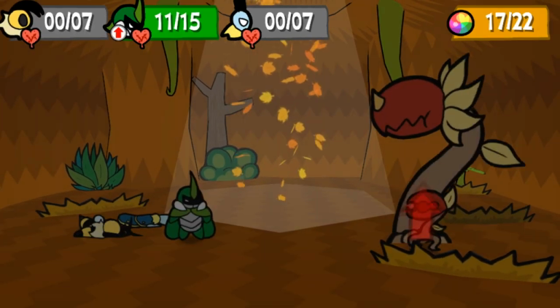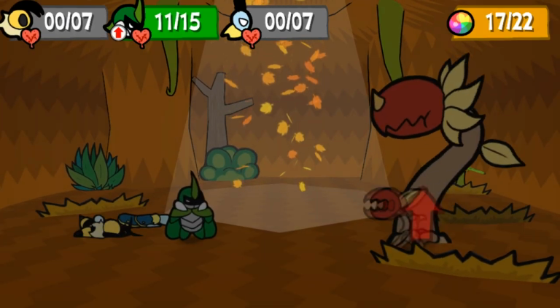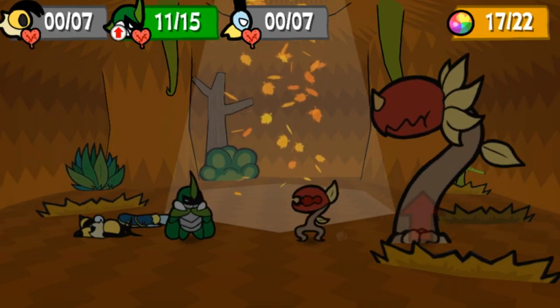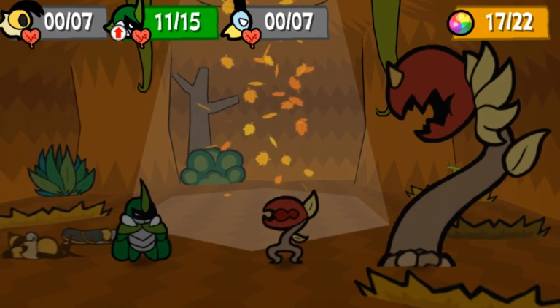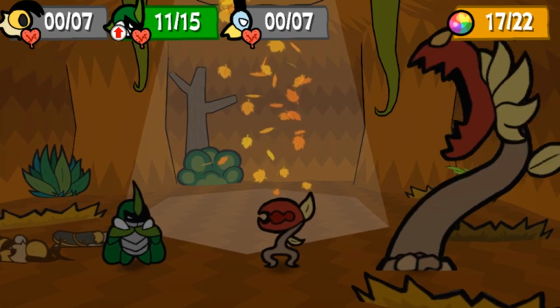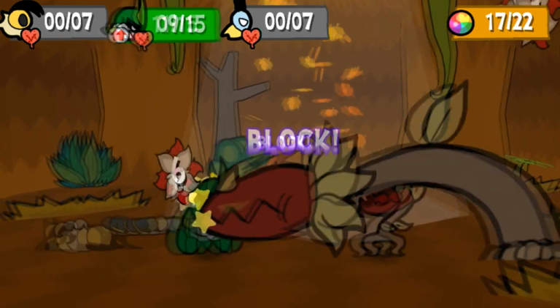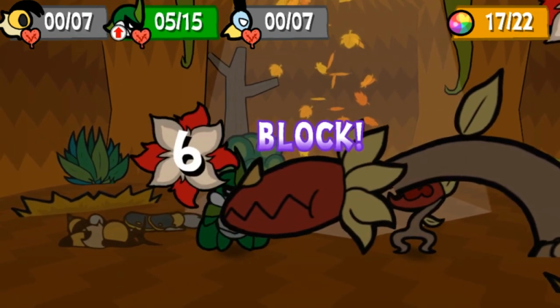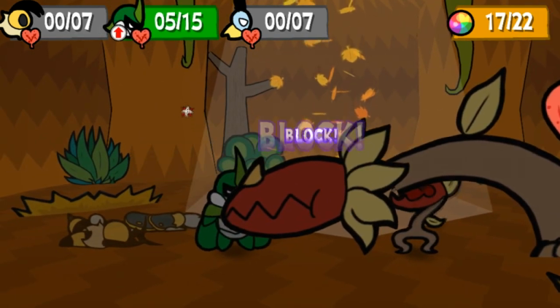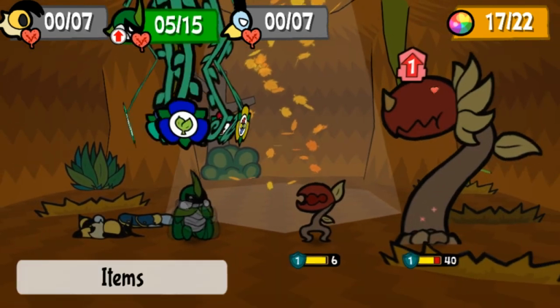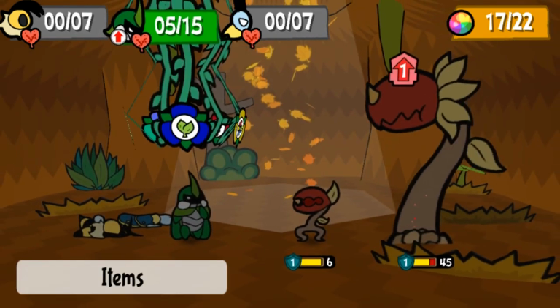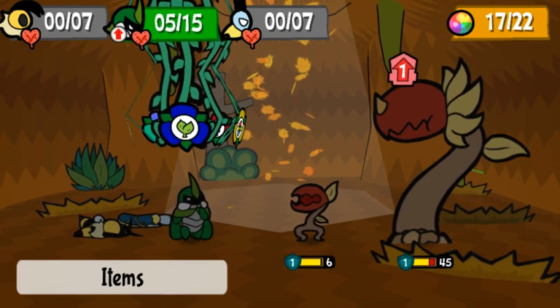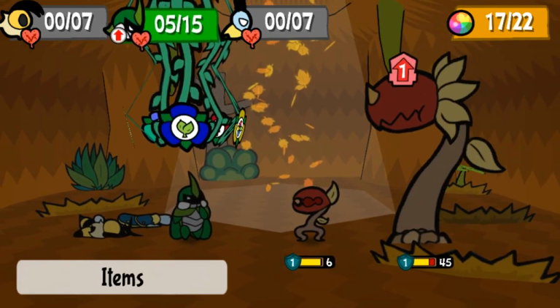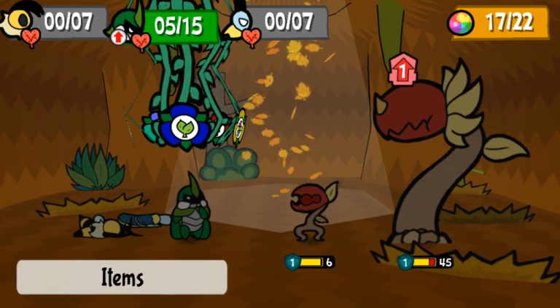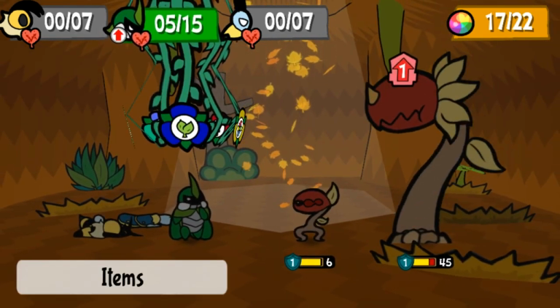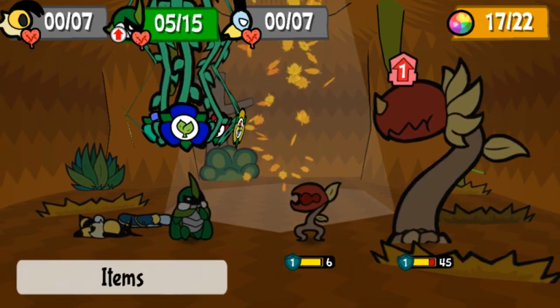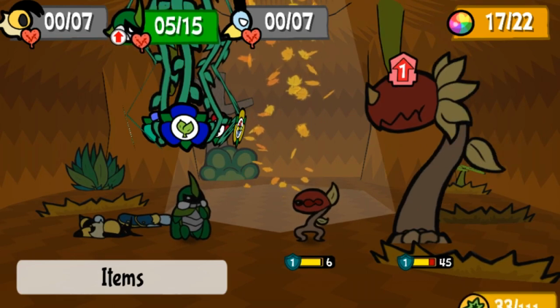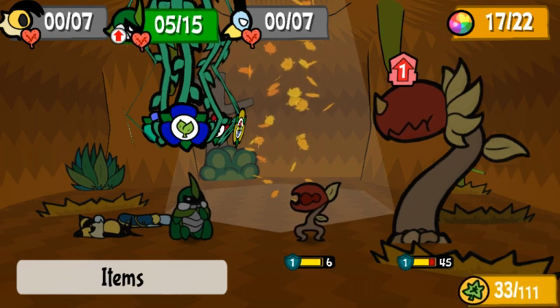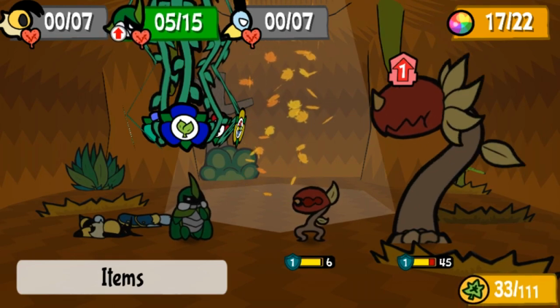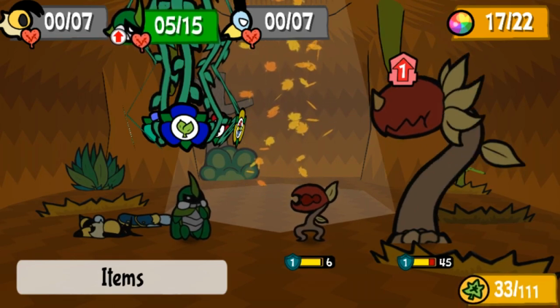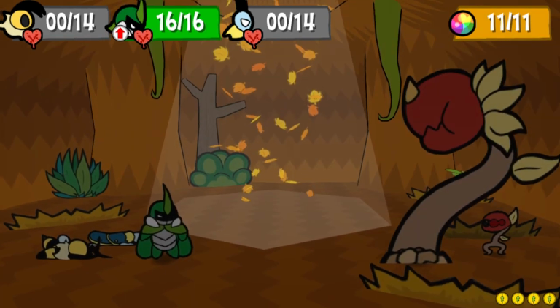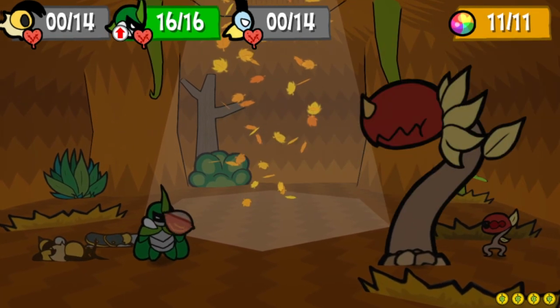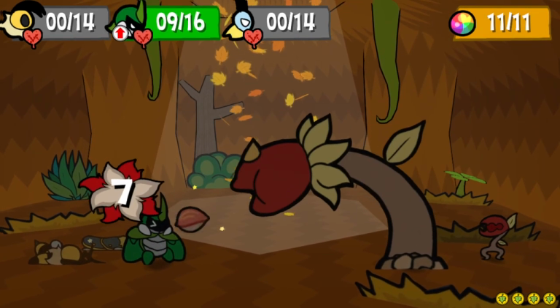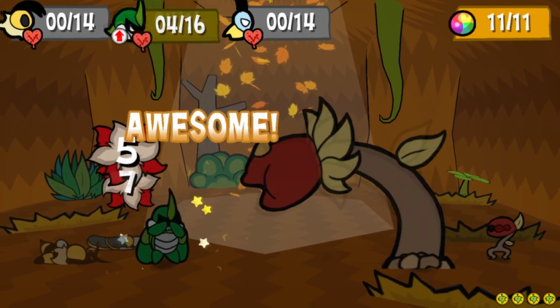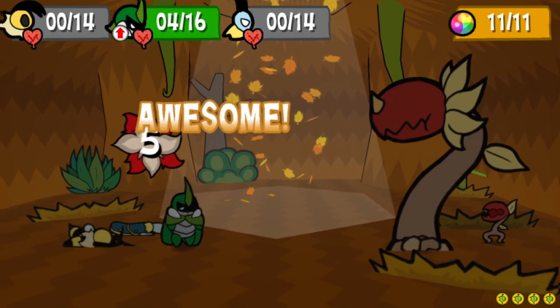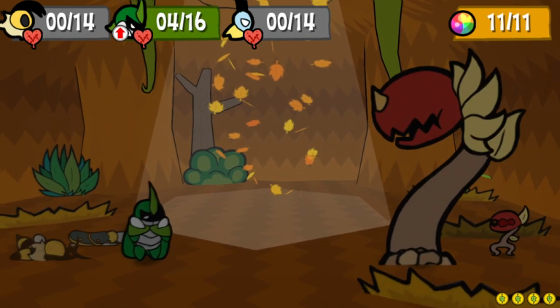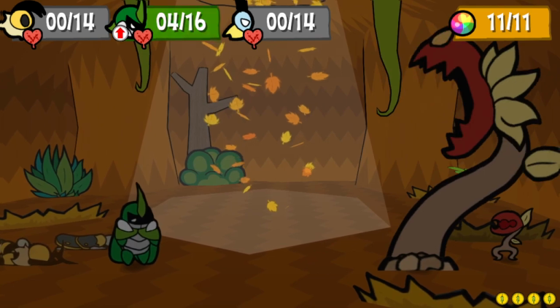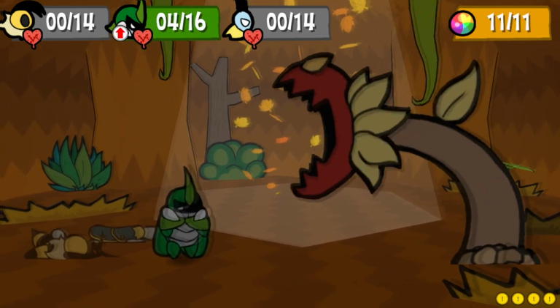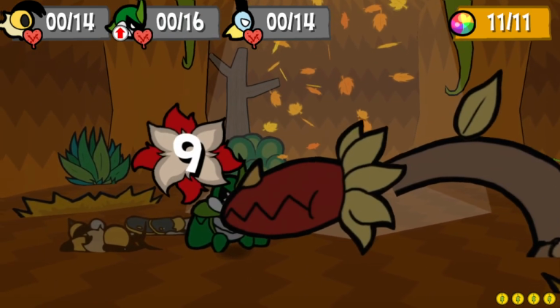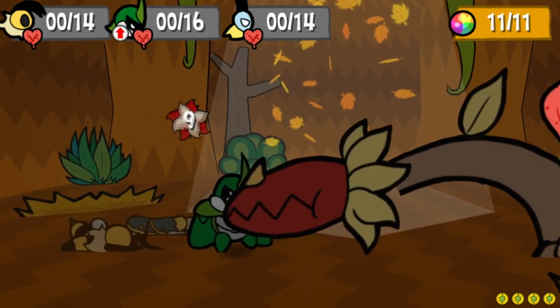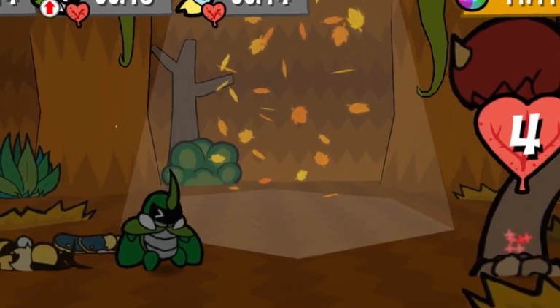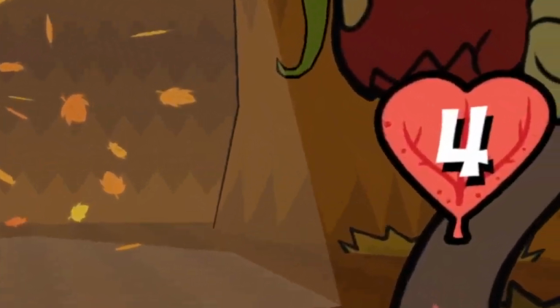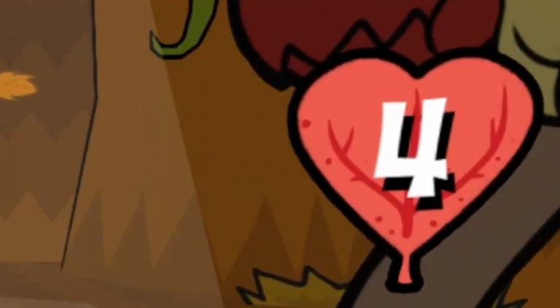Her last attack involves biting the bug in the front of the formation for 6 damage, 7 on hard mode. This attack also steals your HP and adds it to her own. She can't heal more than the damage you take, so if you suffer a KO, she only heals the remainder of the HP you lost.